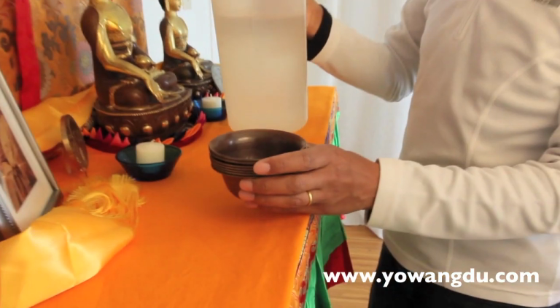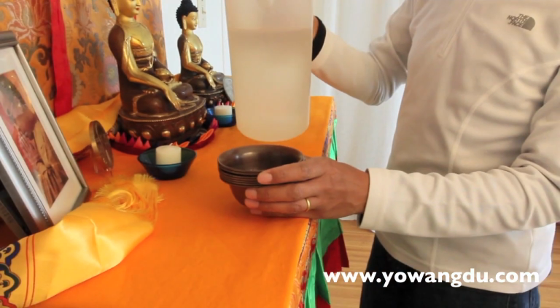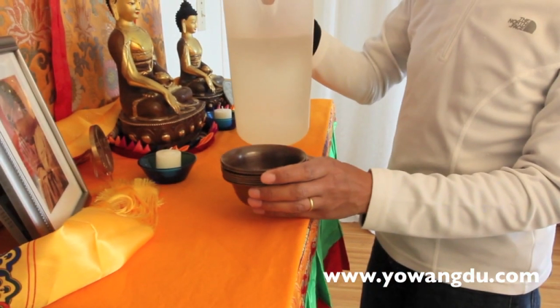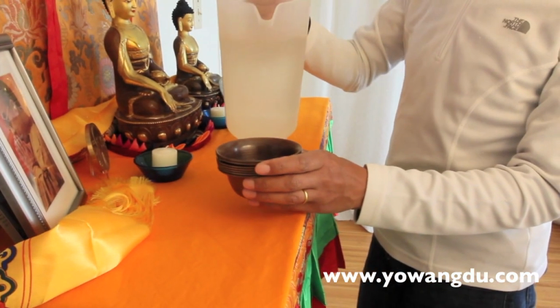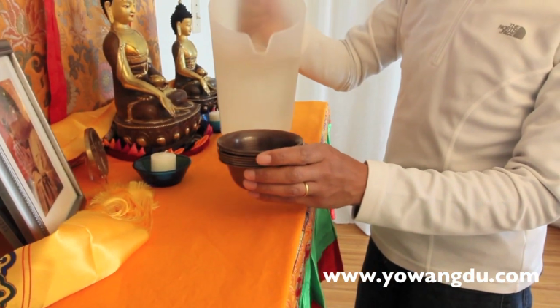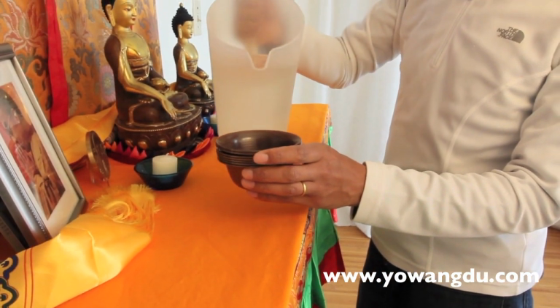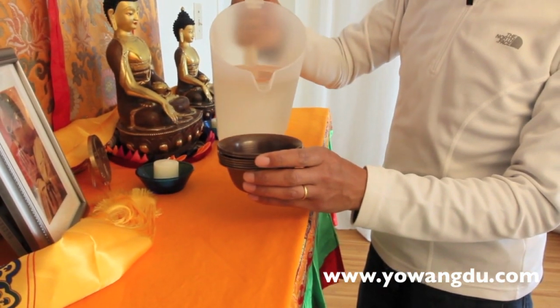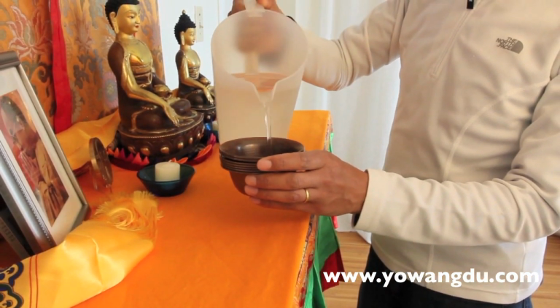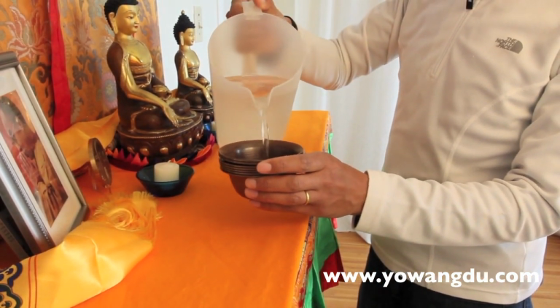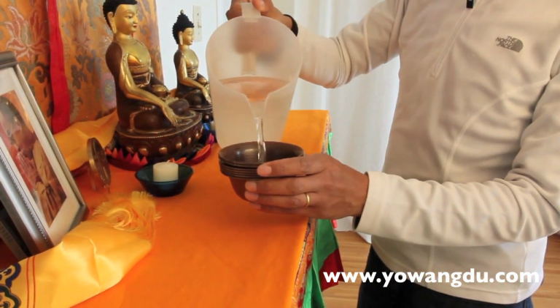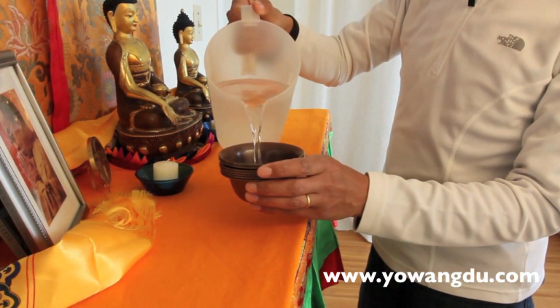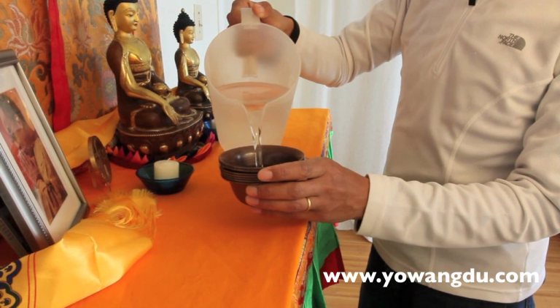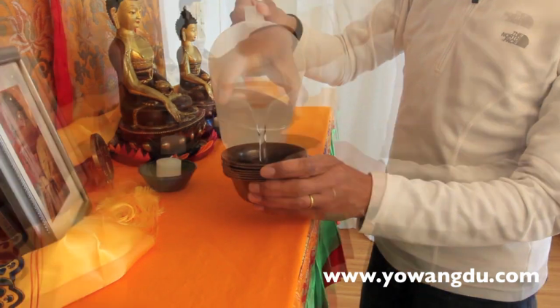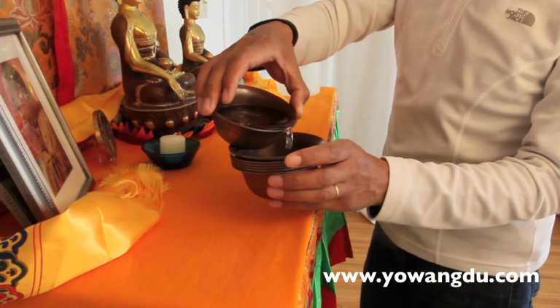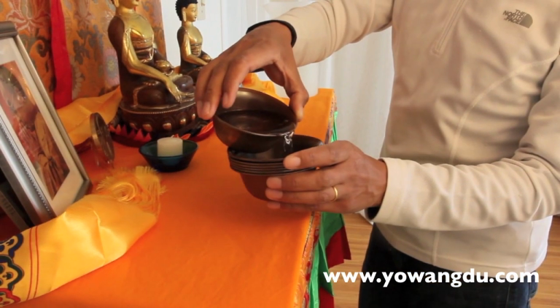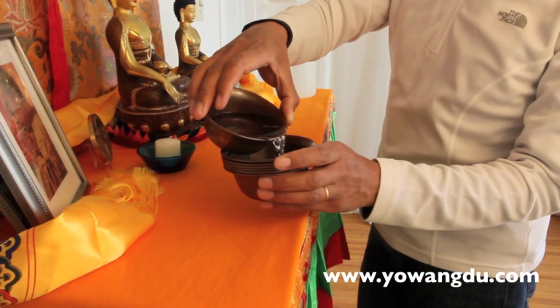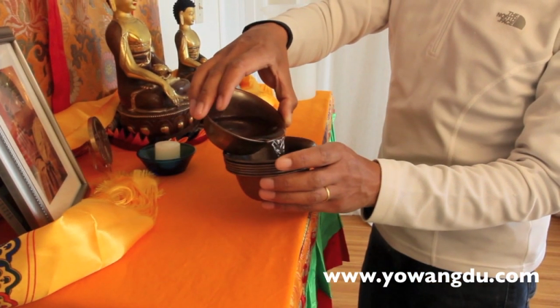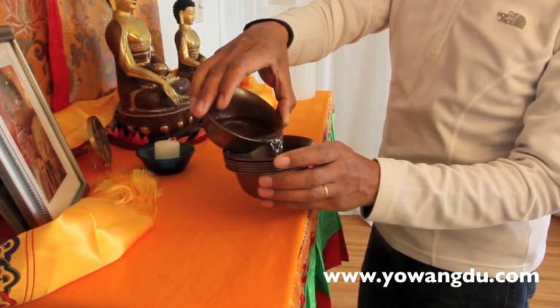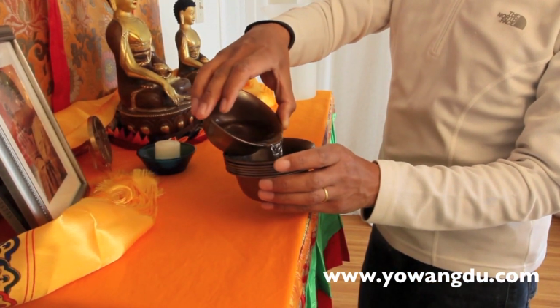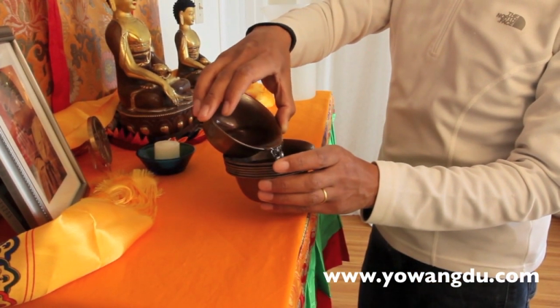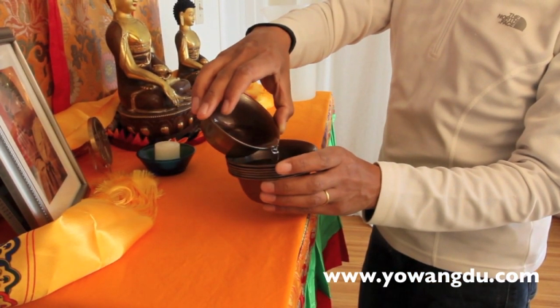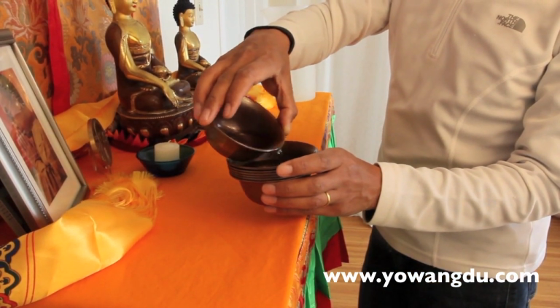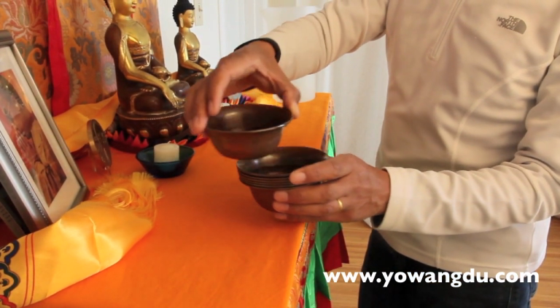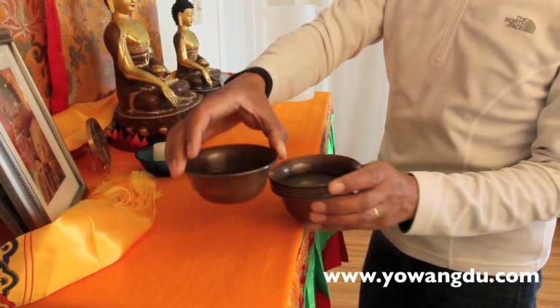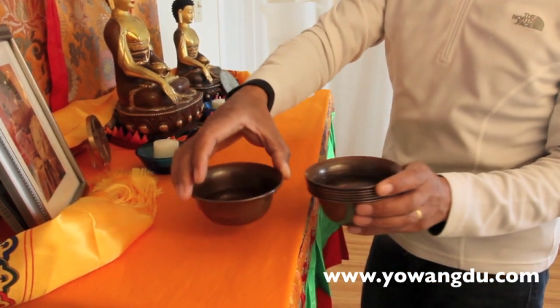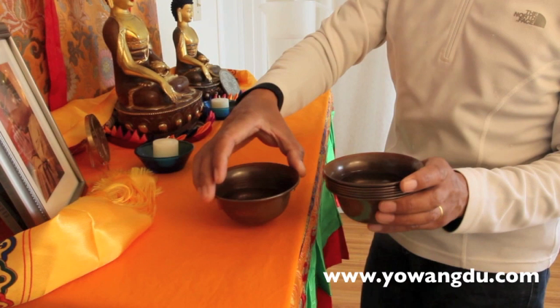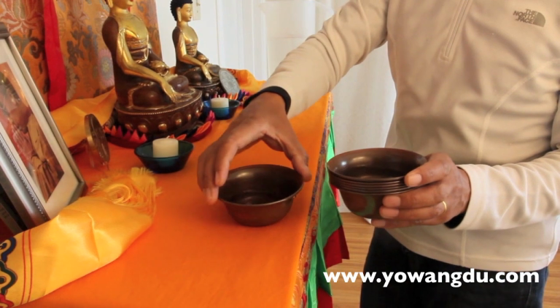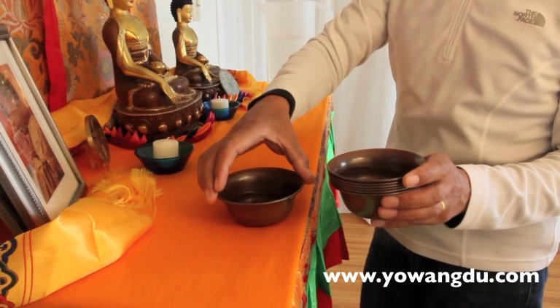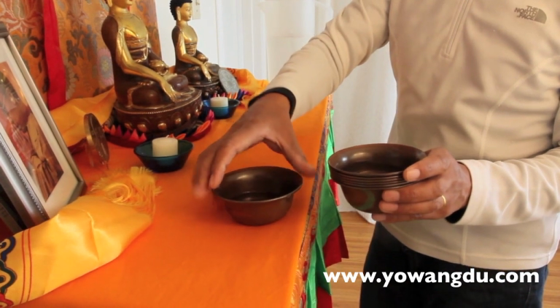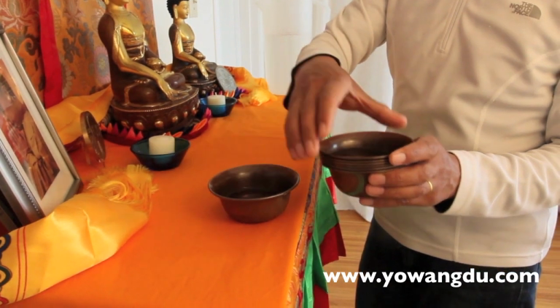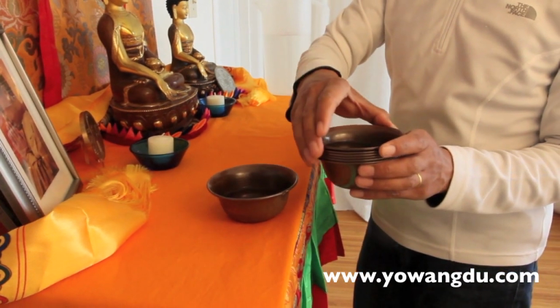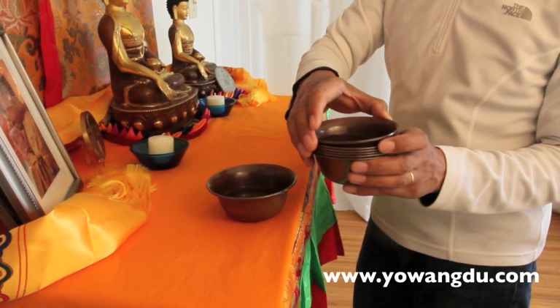First, I'm going to put water here. Normally, Tibetans don't put an empty cup on the shrine, so we always put something in it.